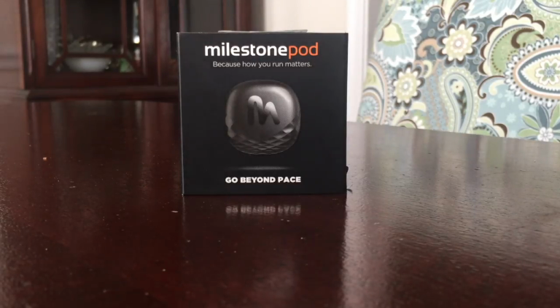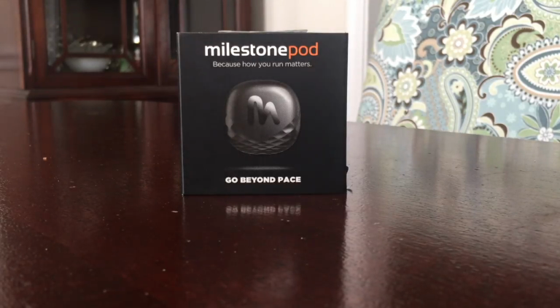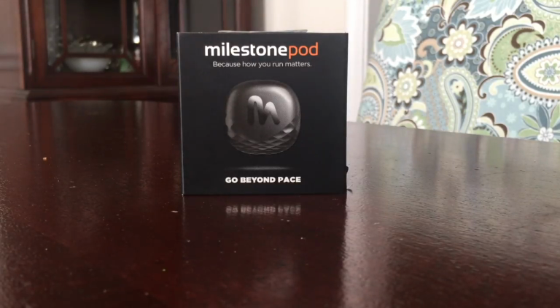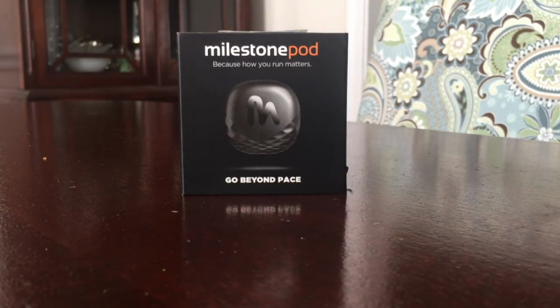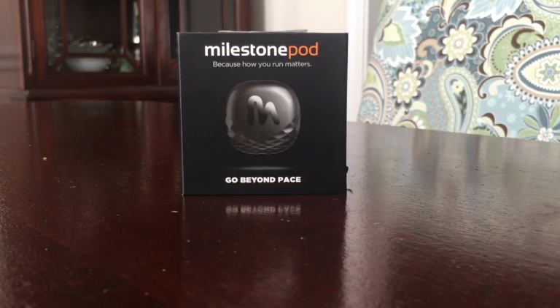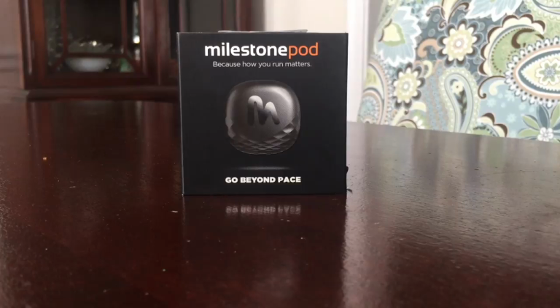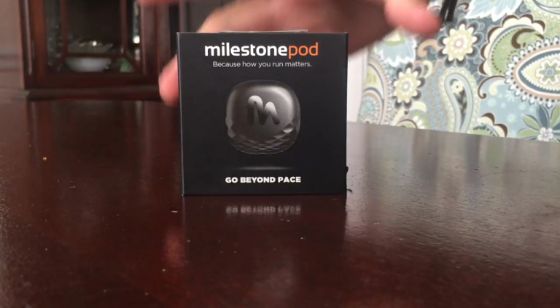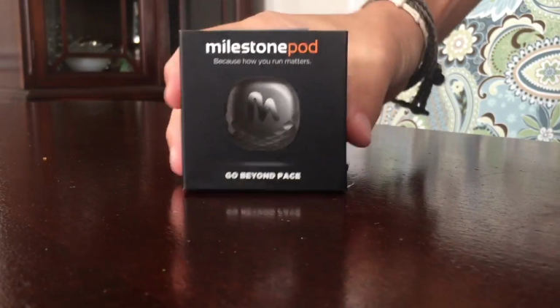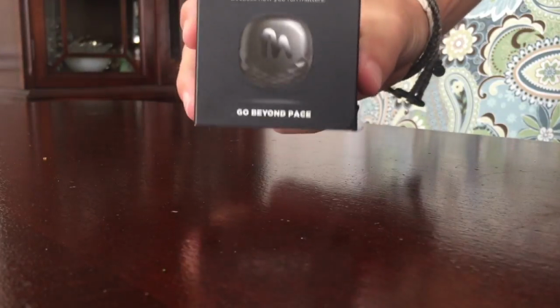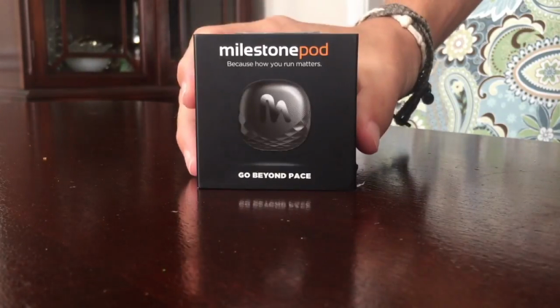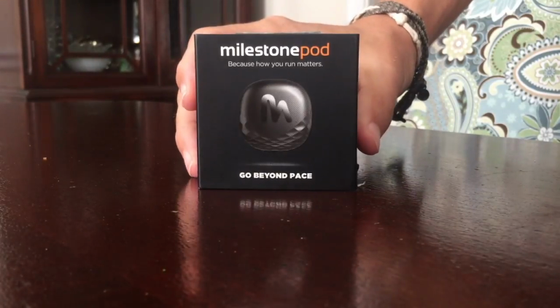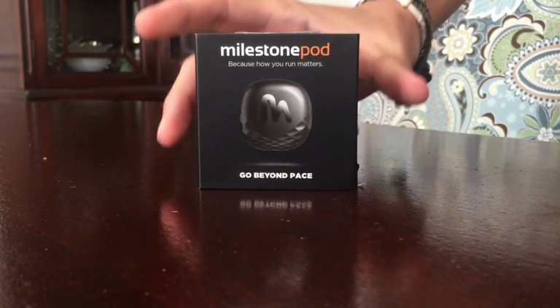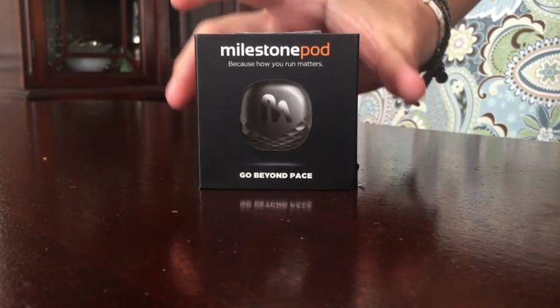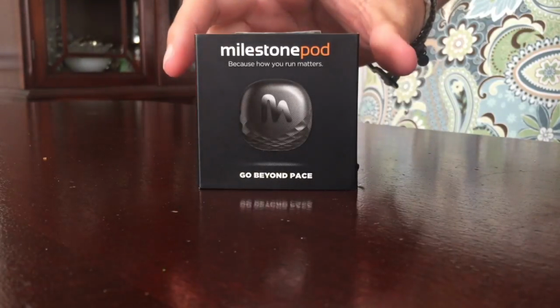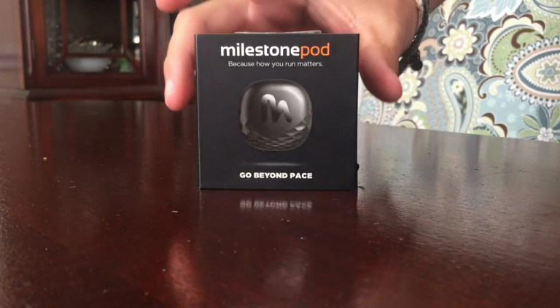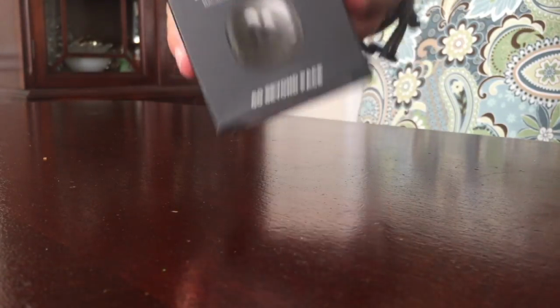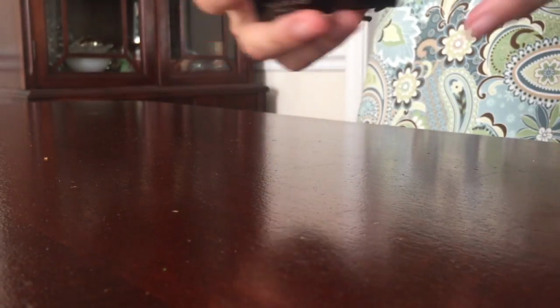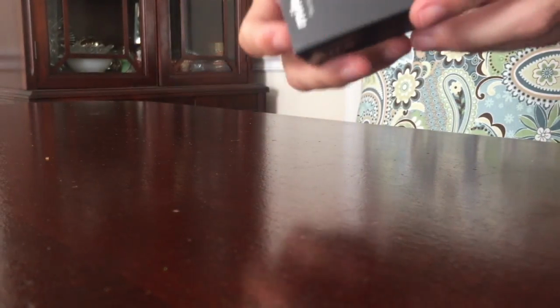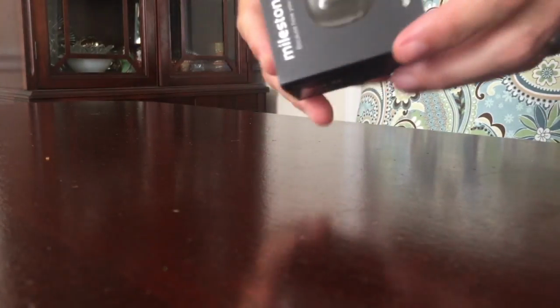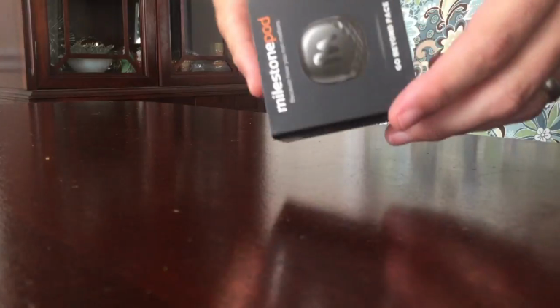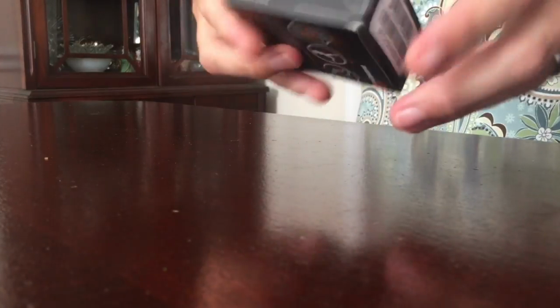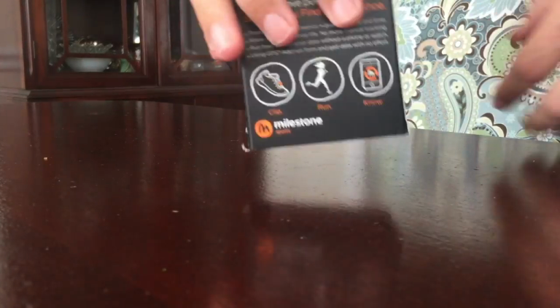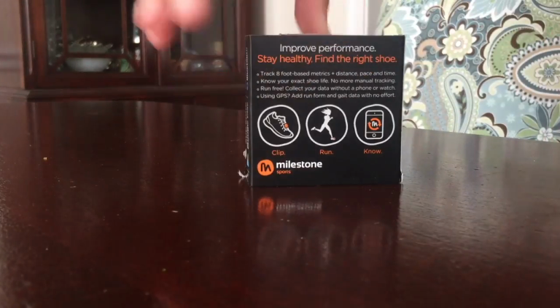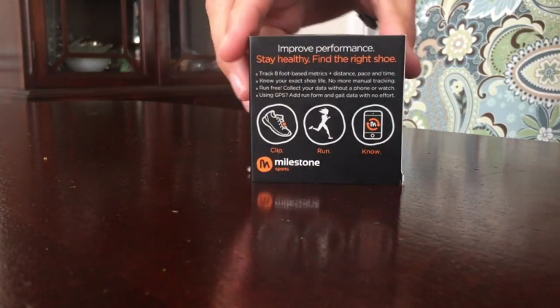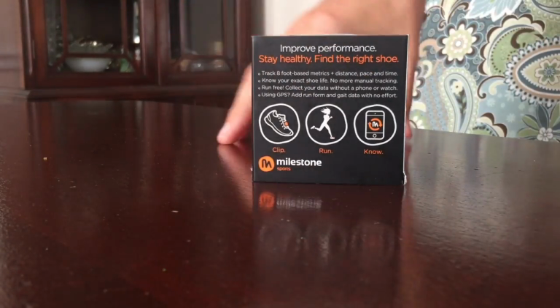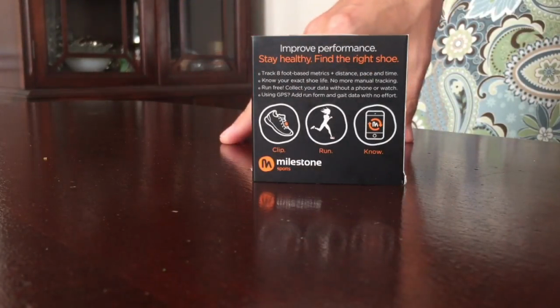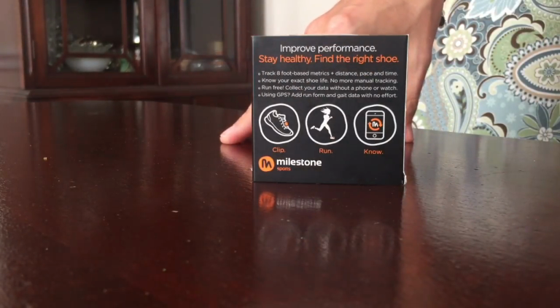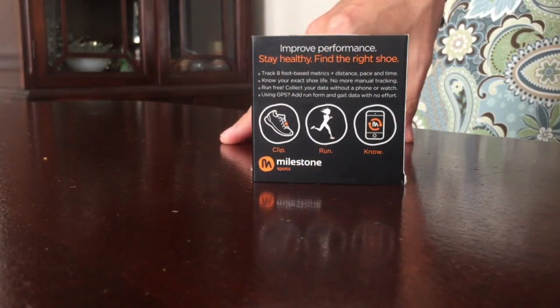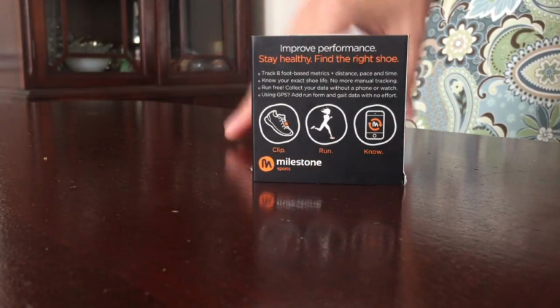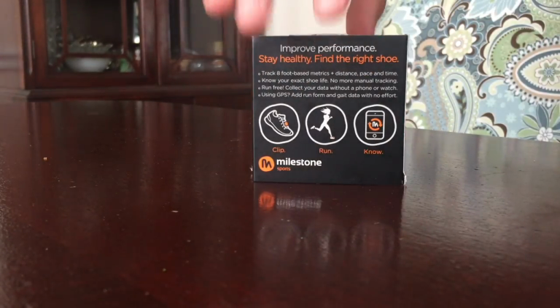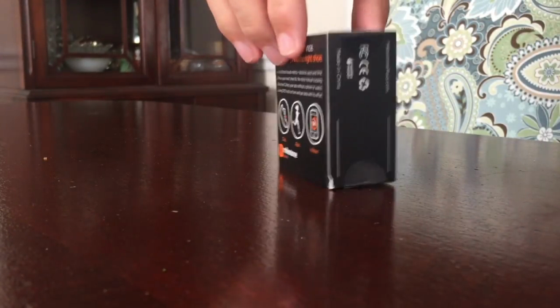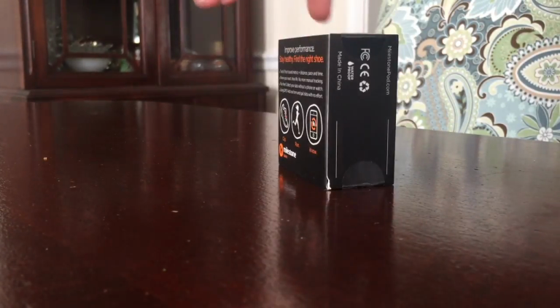The box itself is pretty small. You can see here, not a lot in terms of size, but I'll also show you the back there. Pretty compact, all you need.